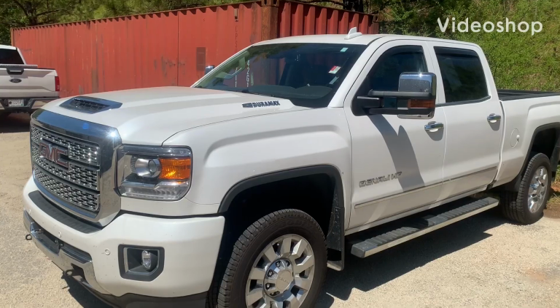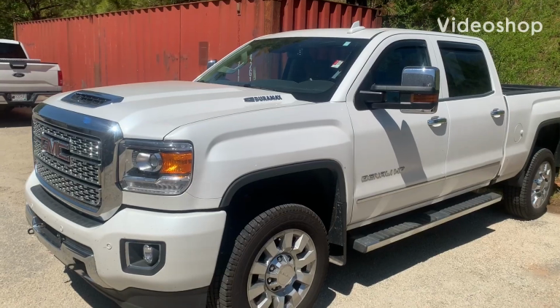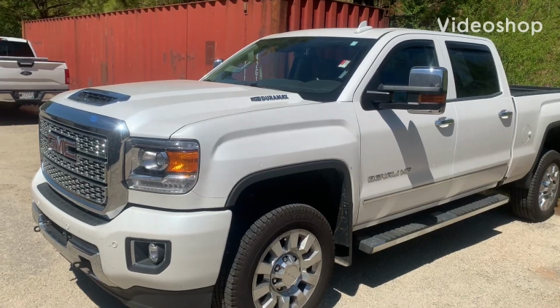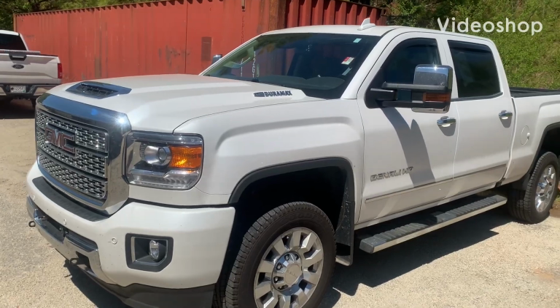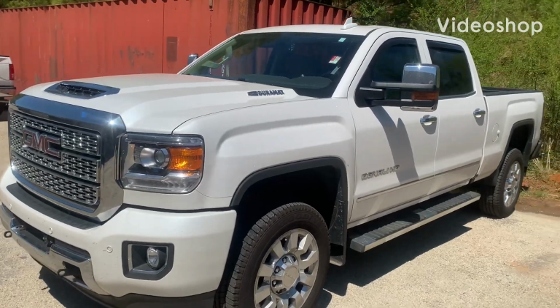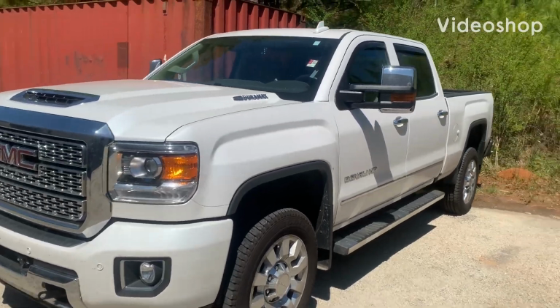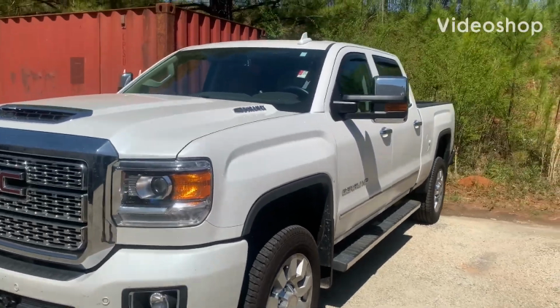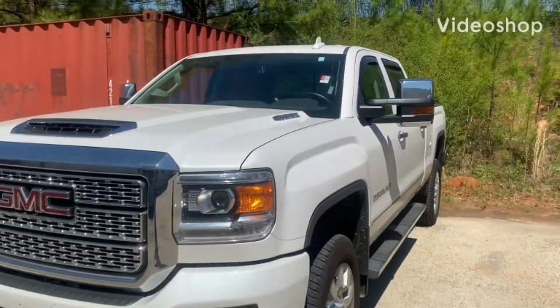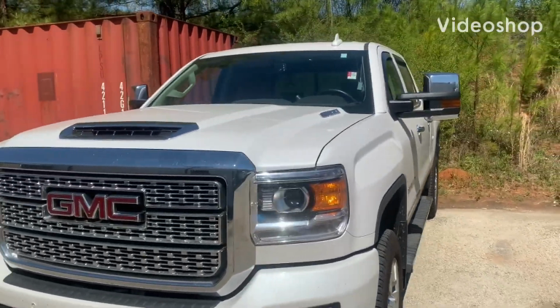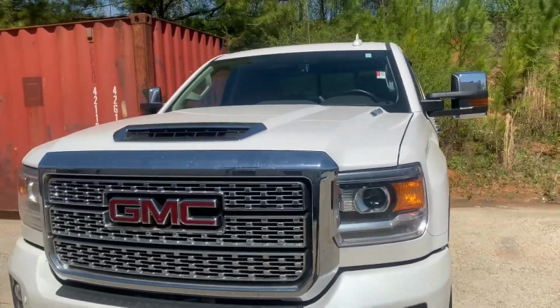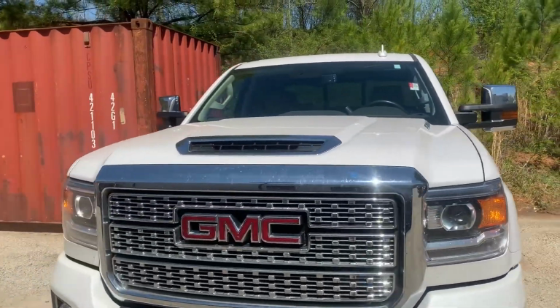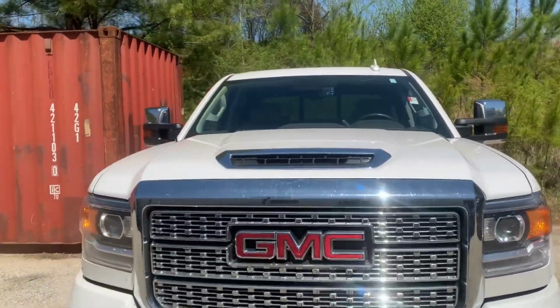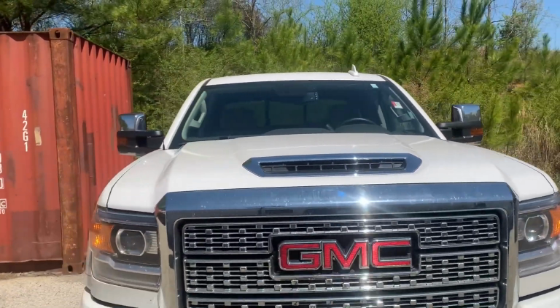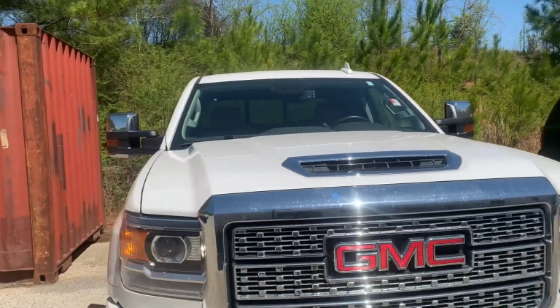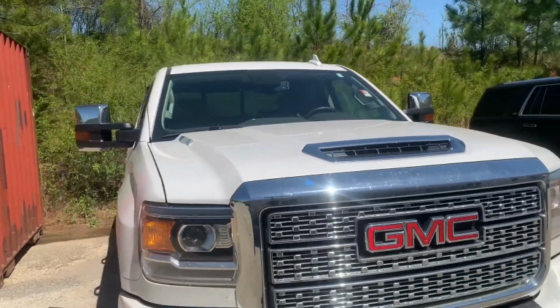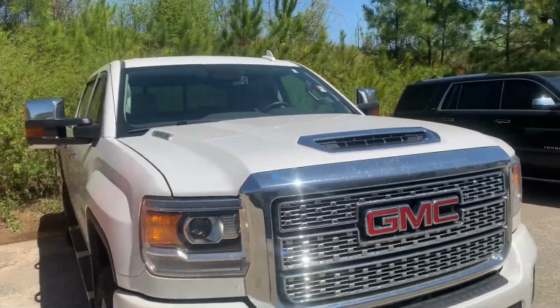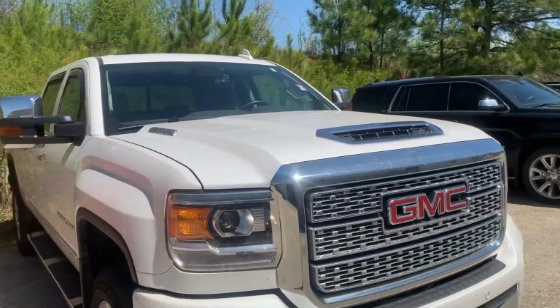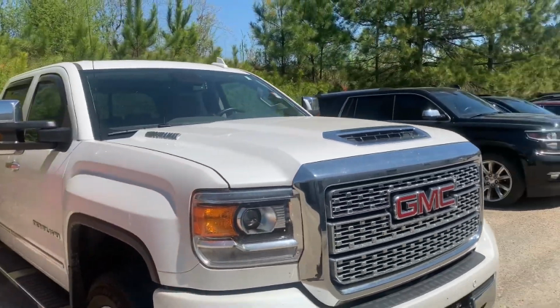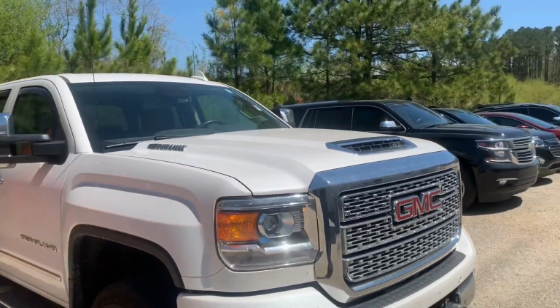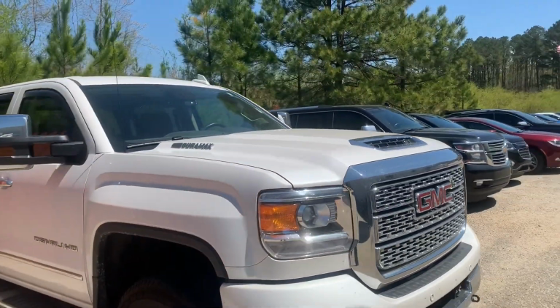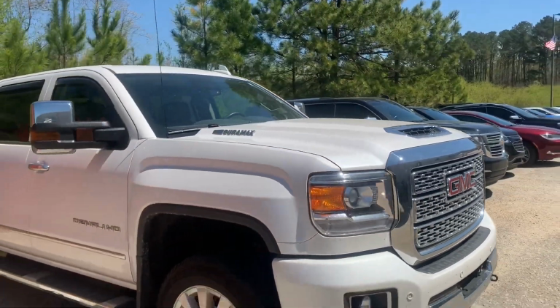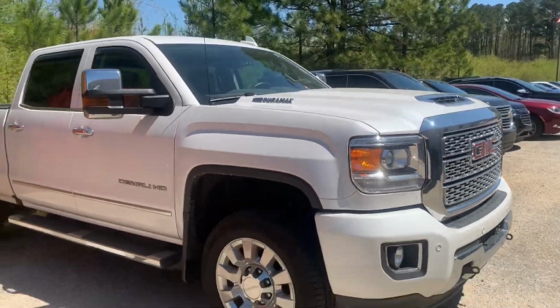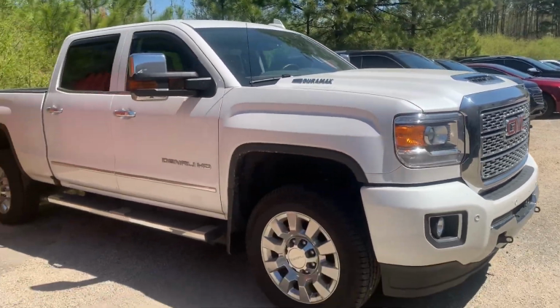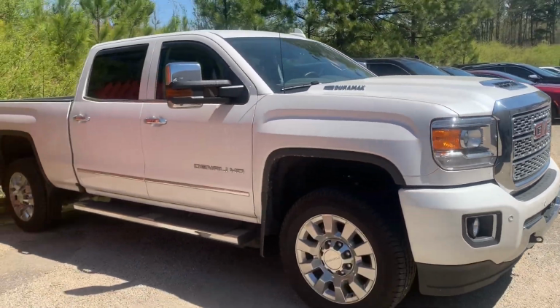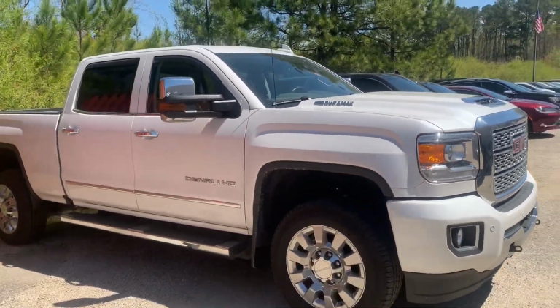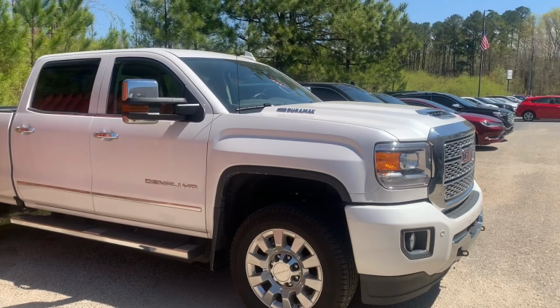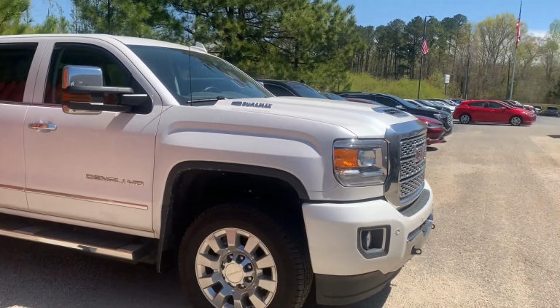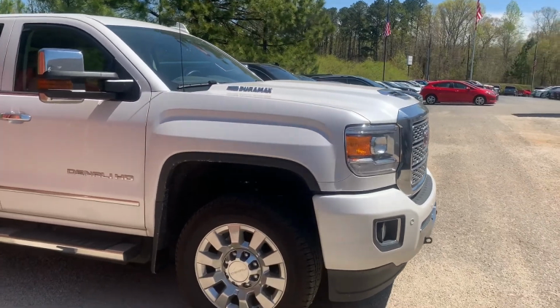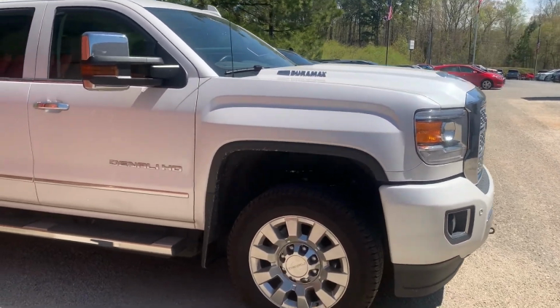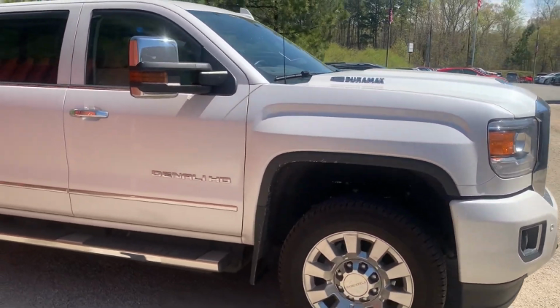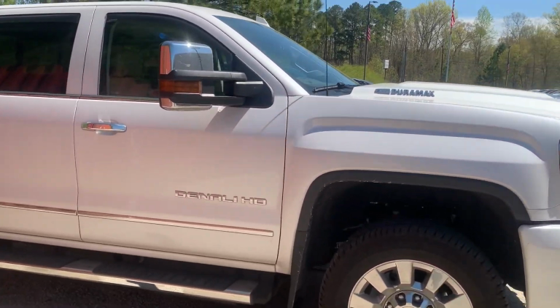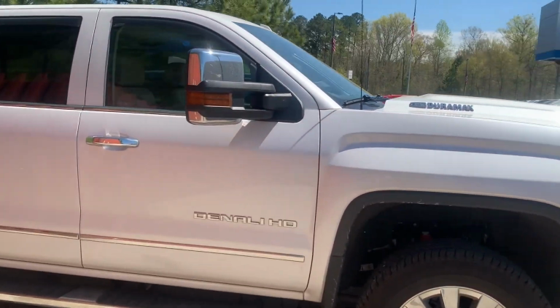Hey Charles, this is Marco from Jimmy Britt Chevrolet. I just wanted to show you this GMC Sierra that we have here. It's identical to the one that you were looking at here last time.